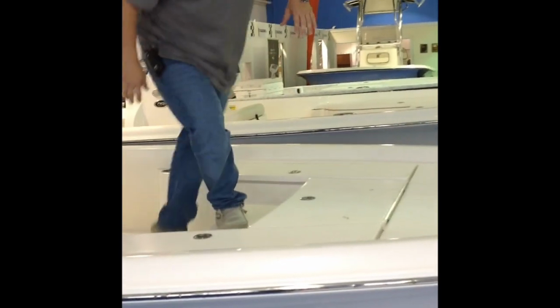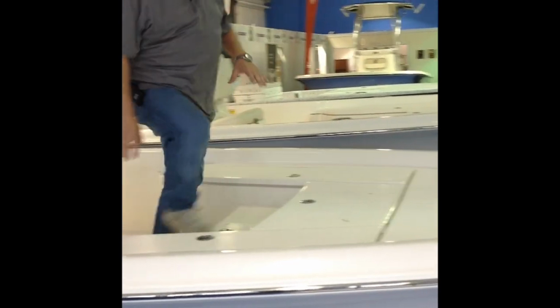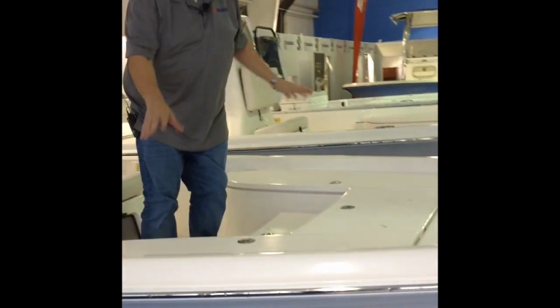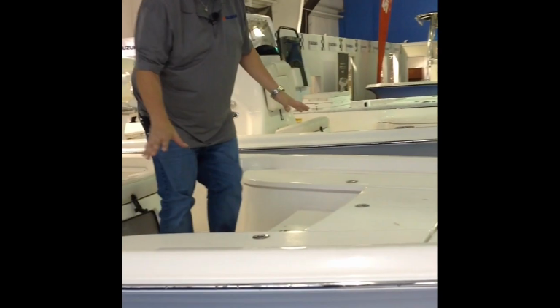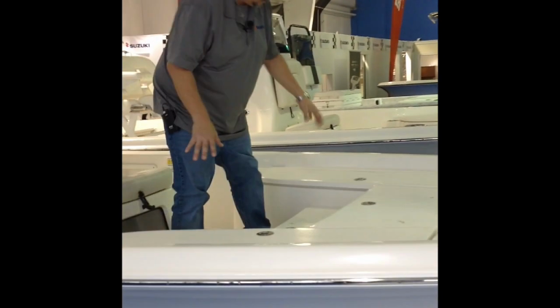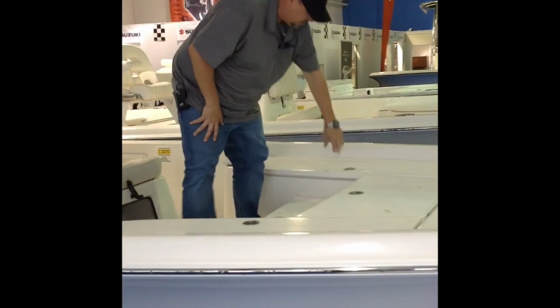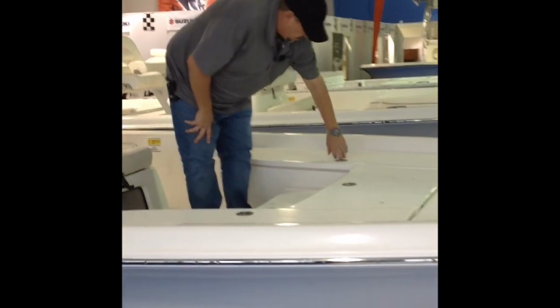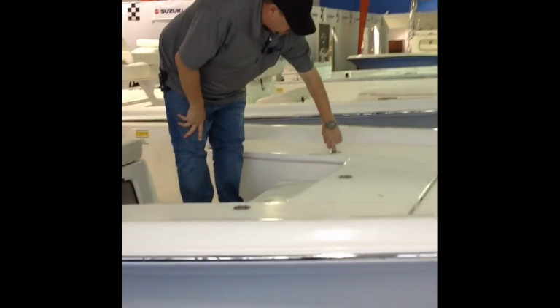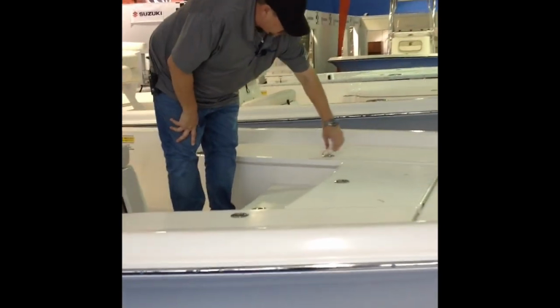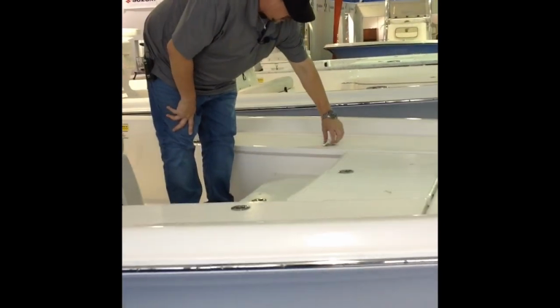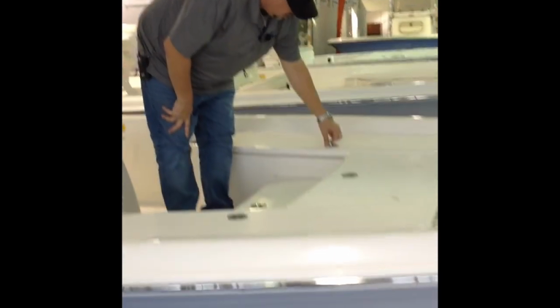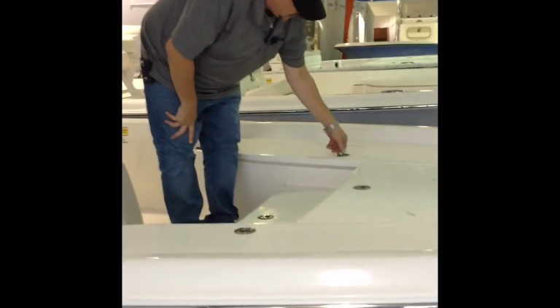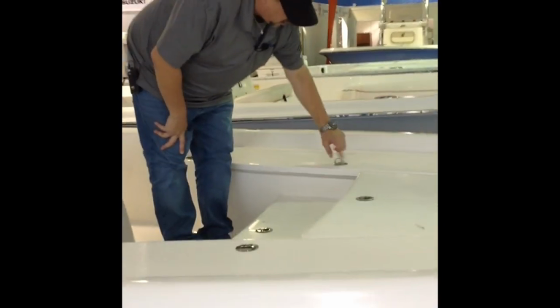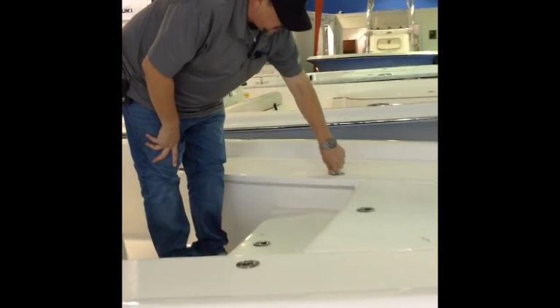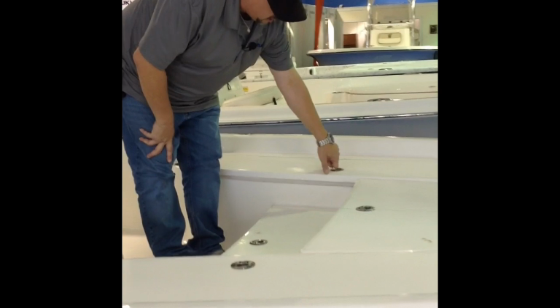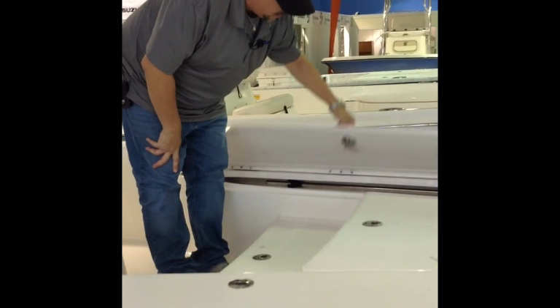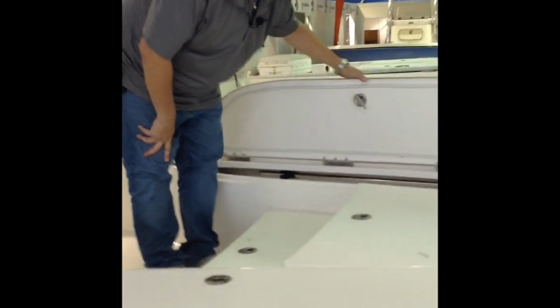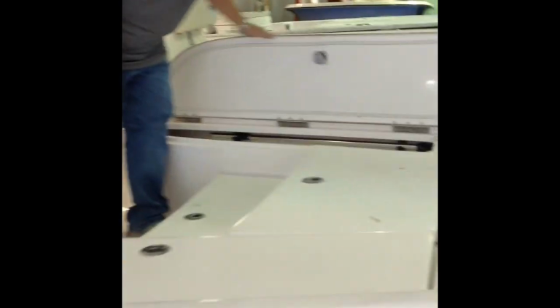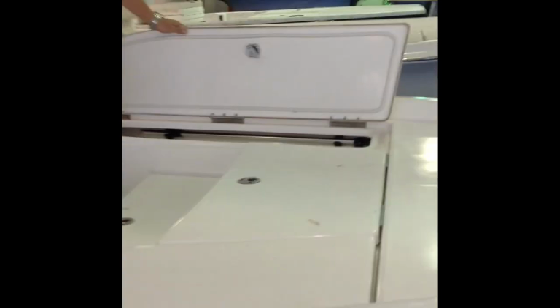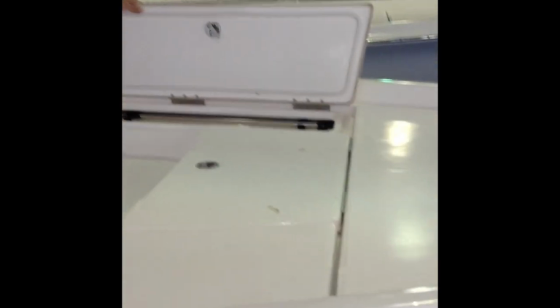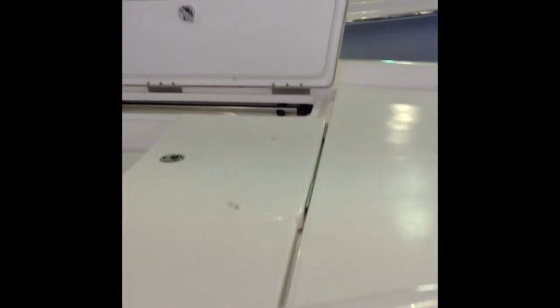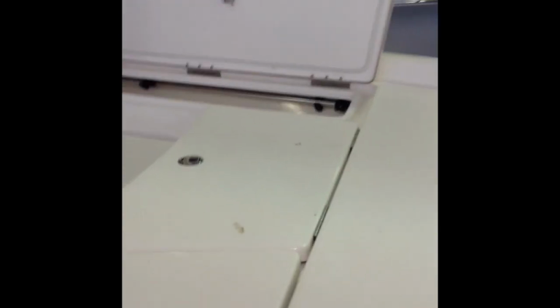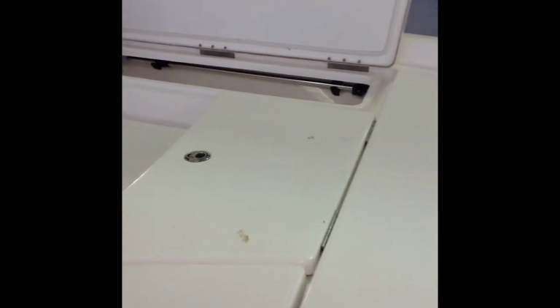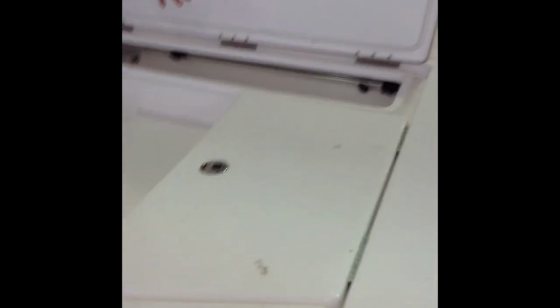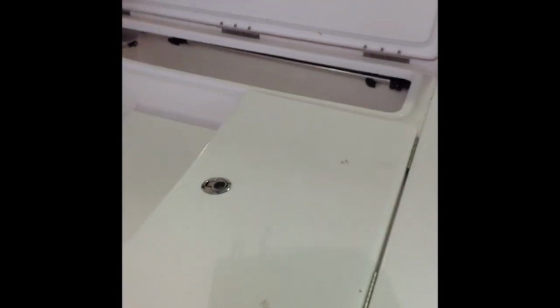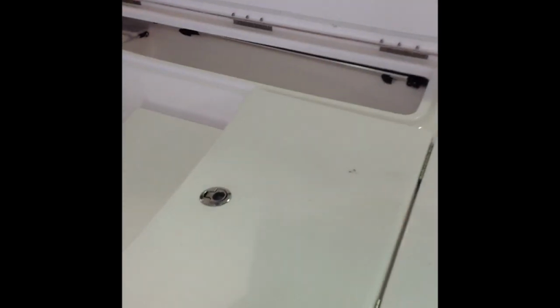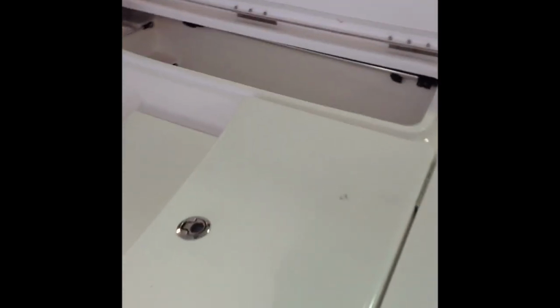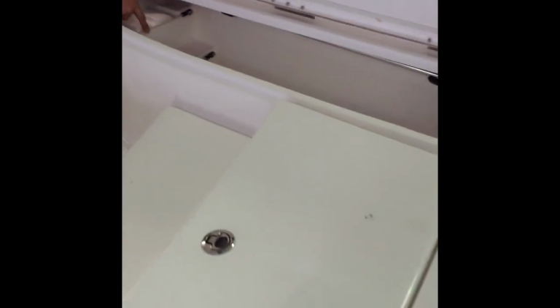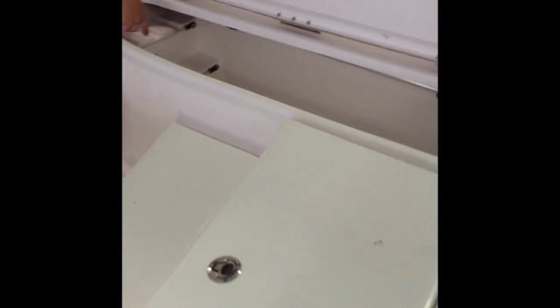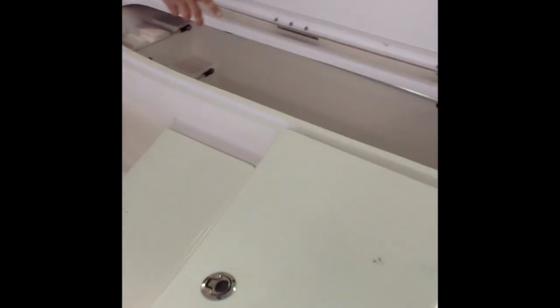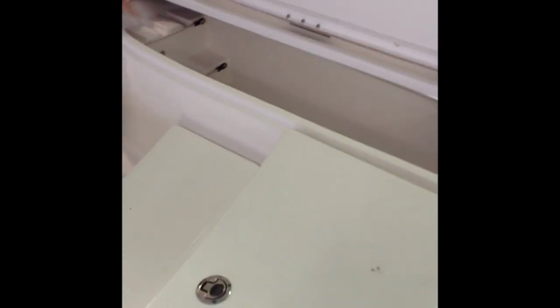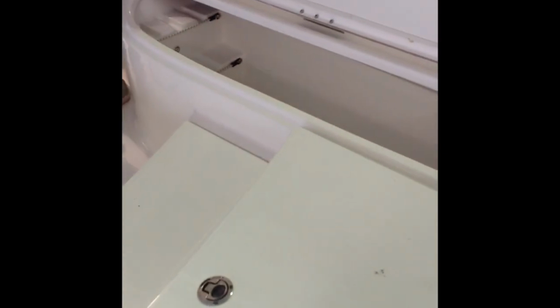You got your inside boxes right here. This one's your rod storage — it's got a lockable key so you can lock your rods up in here. You got five rods you can put in here, and it's got an LED light too so you can see inside there.